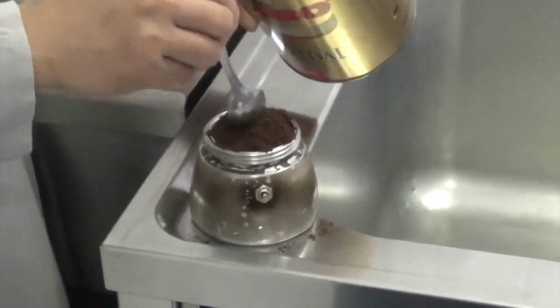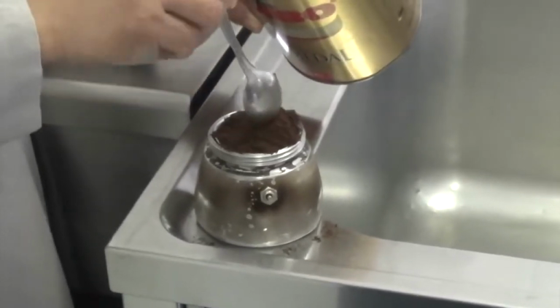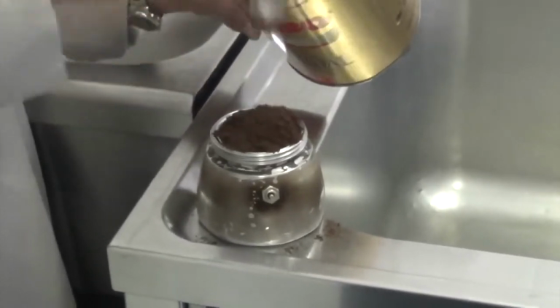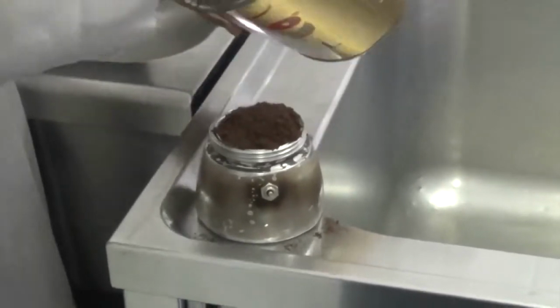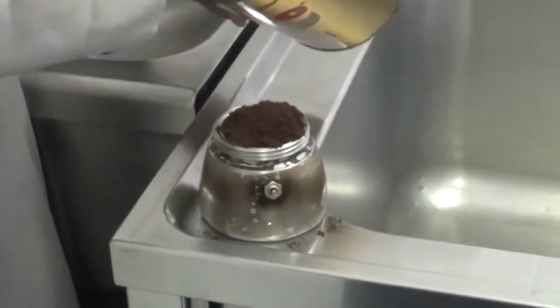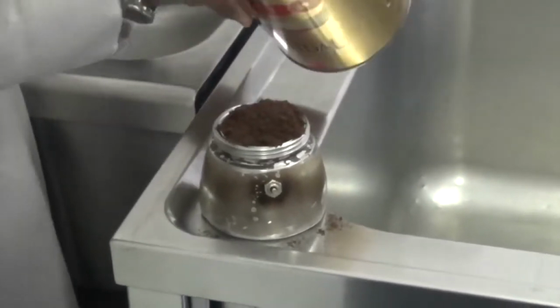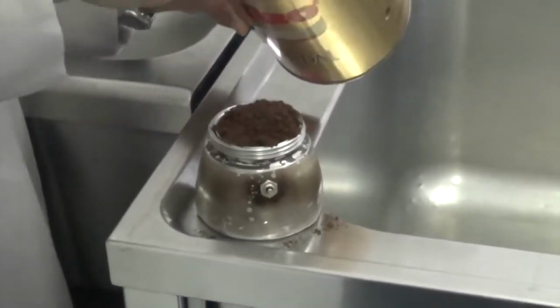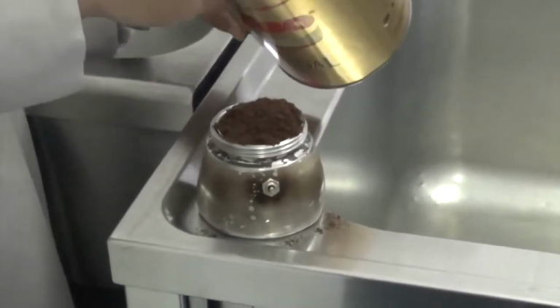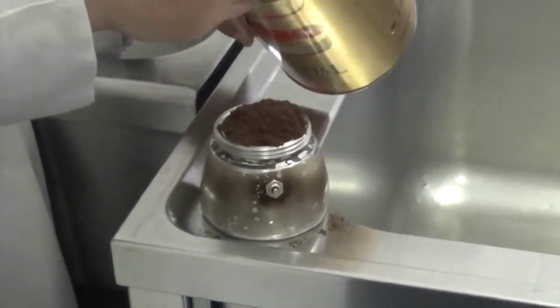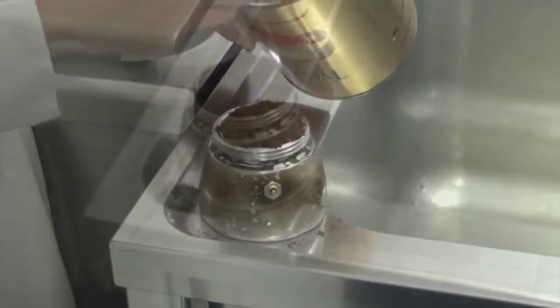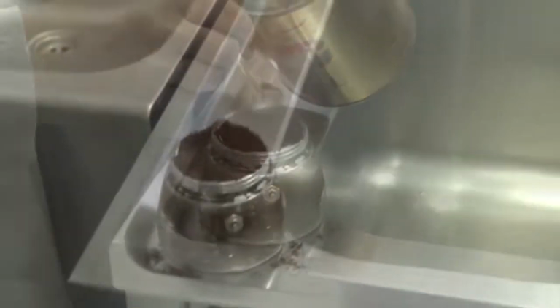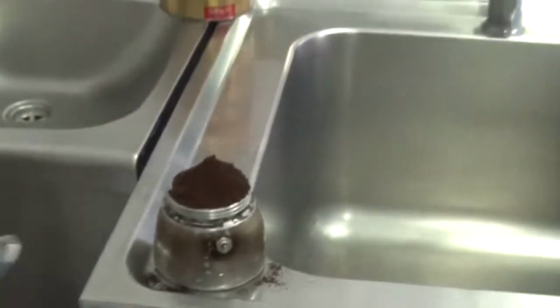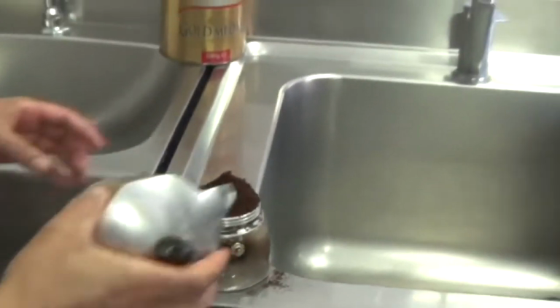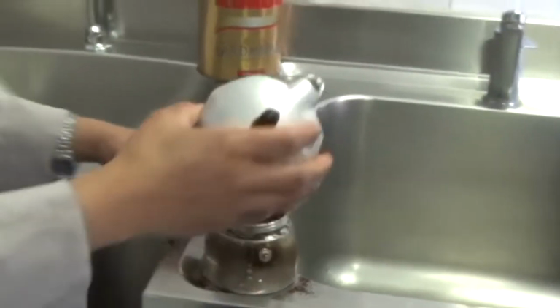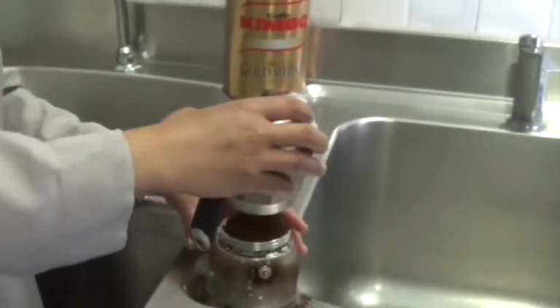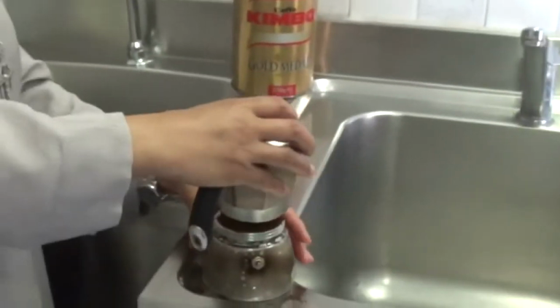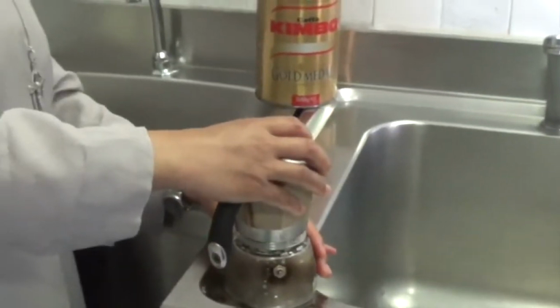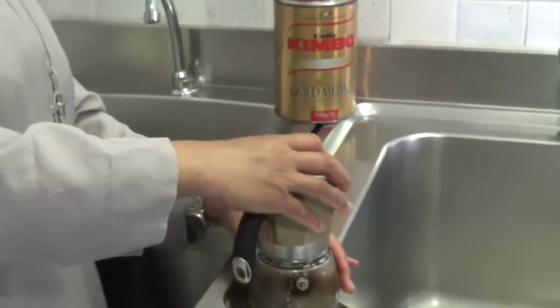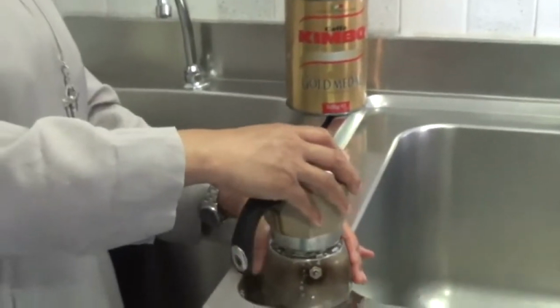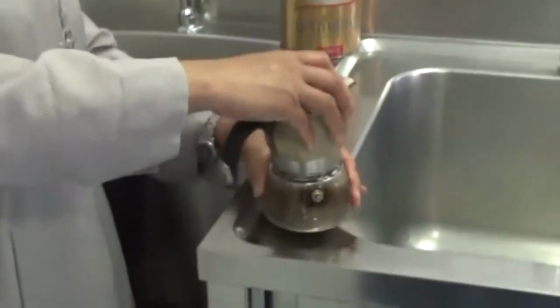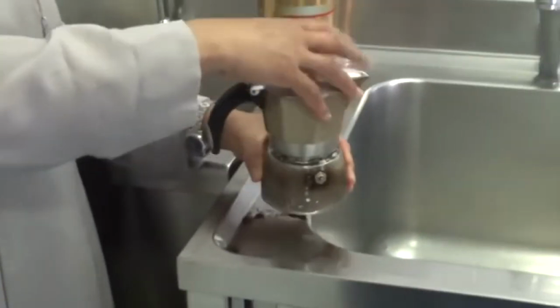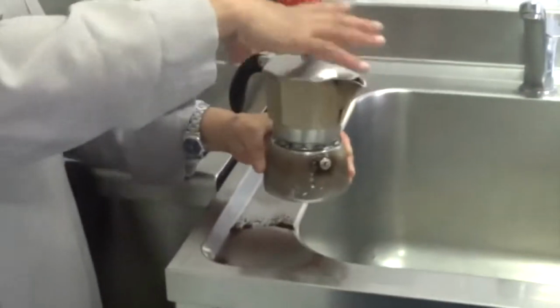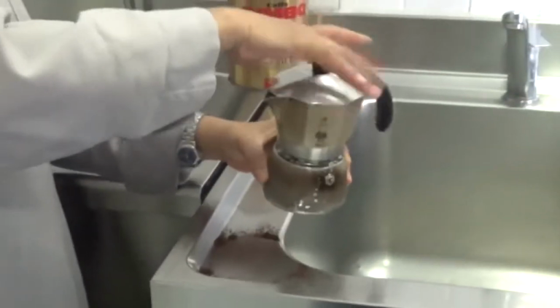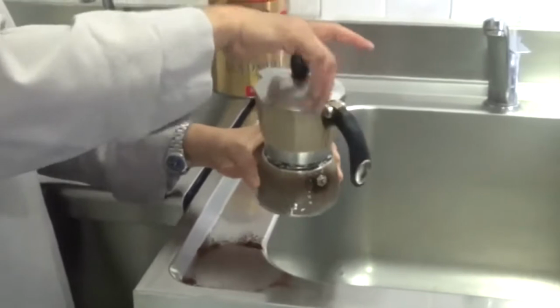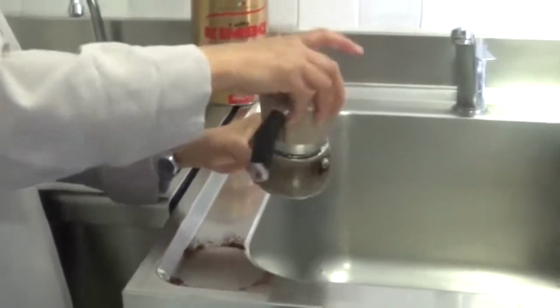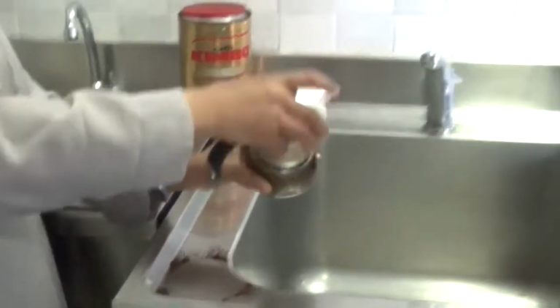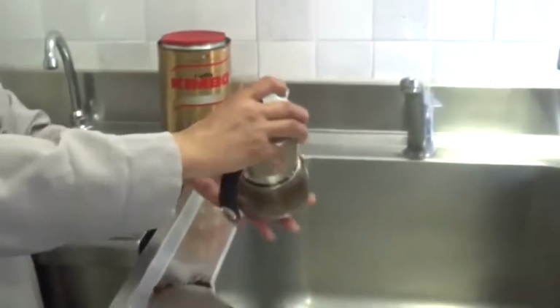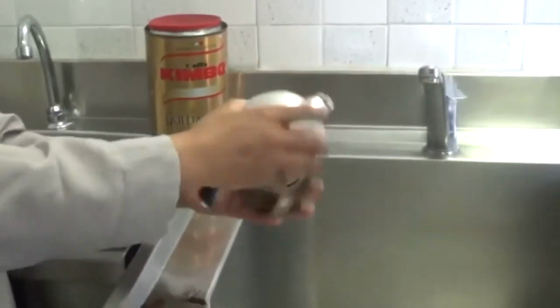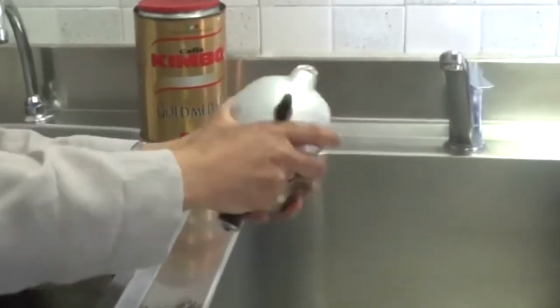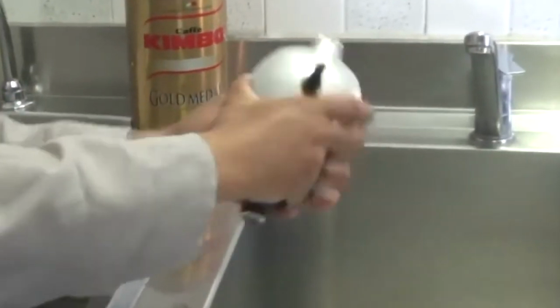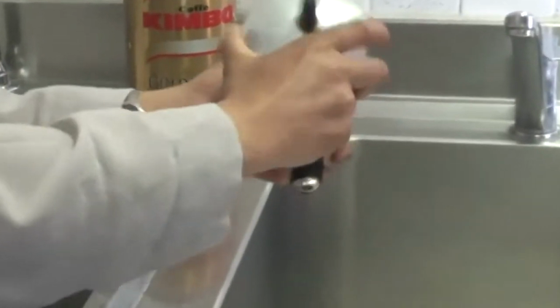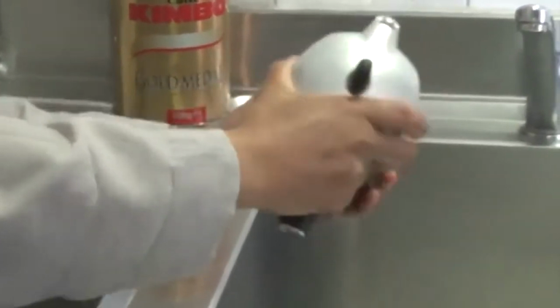Finely ground coffee is added to the filter, then the upper chamber, which has a second metal filter at the bottom, is tightly screwed onto the base.